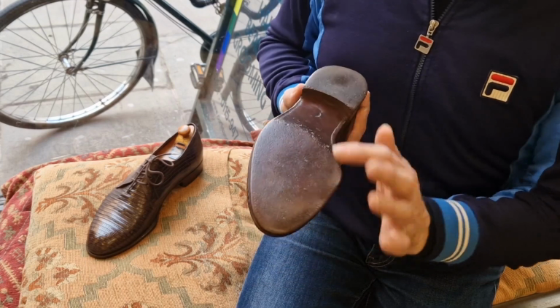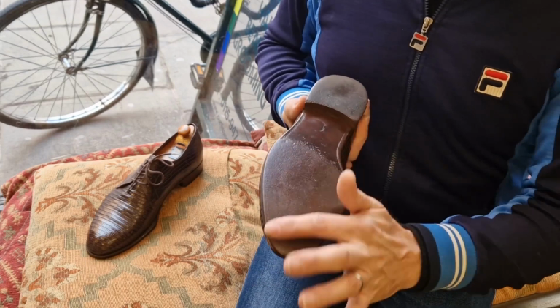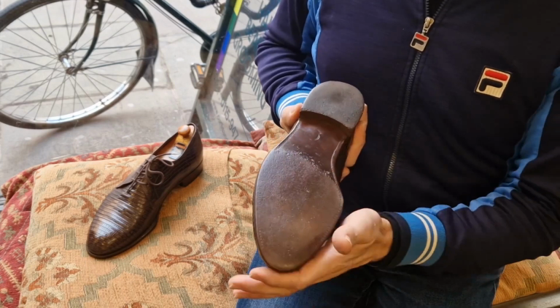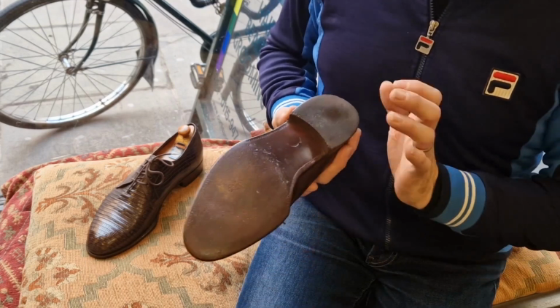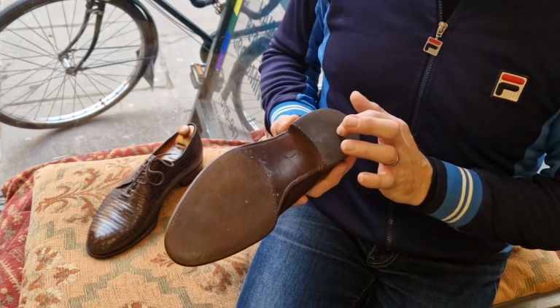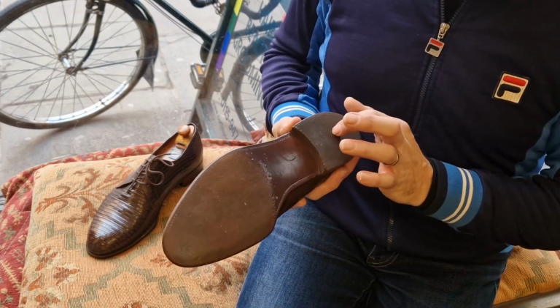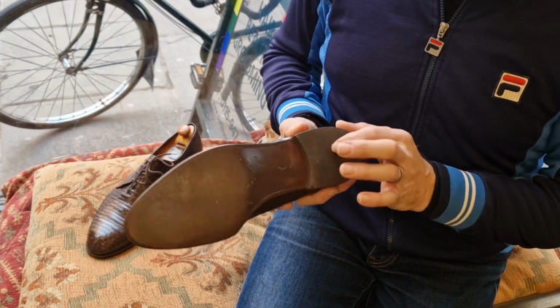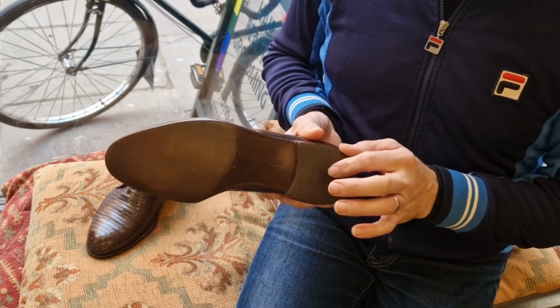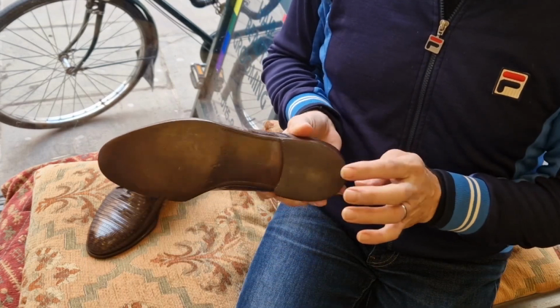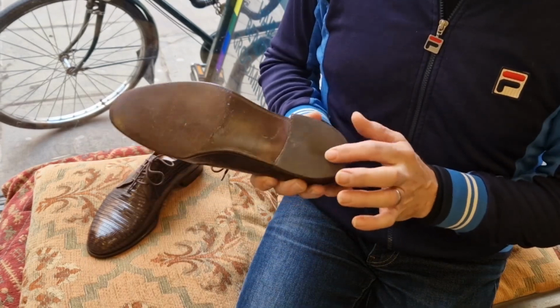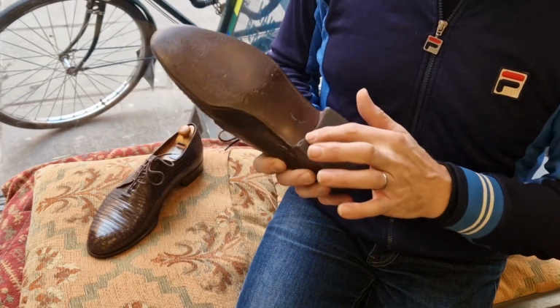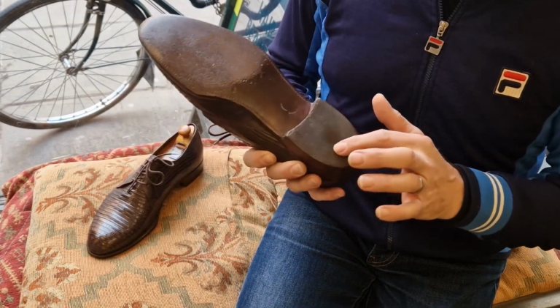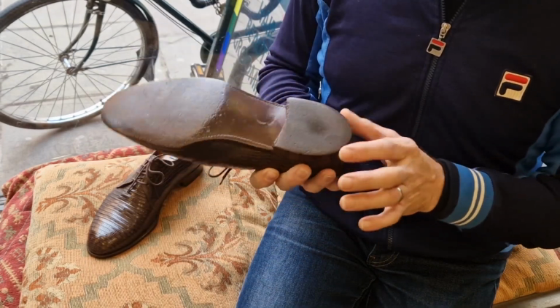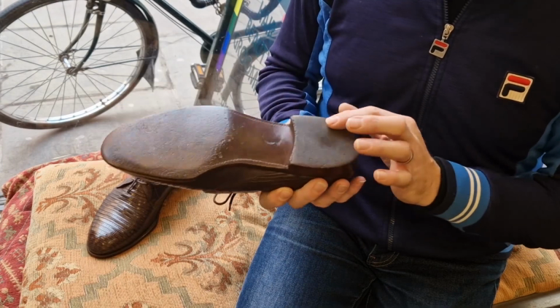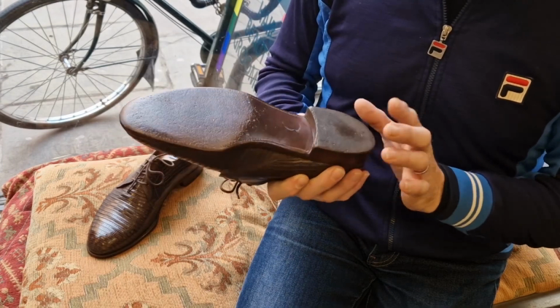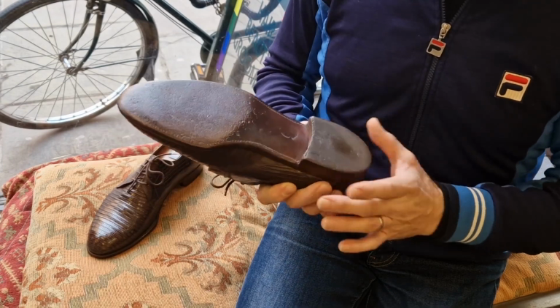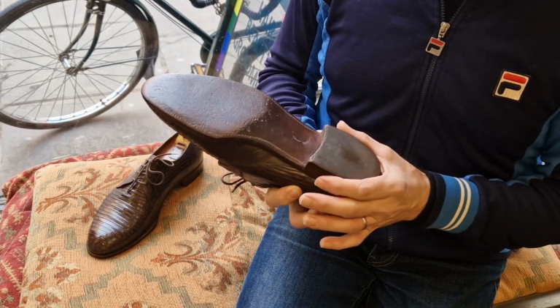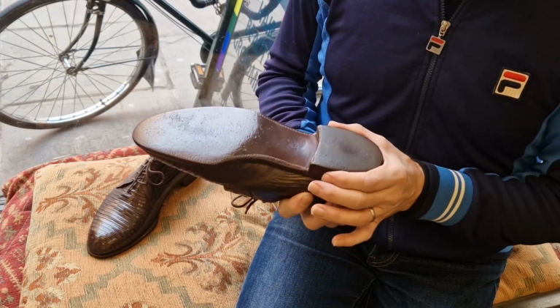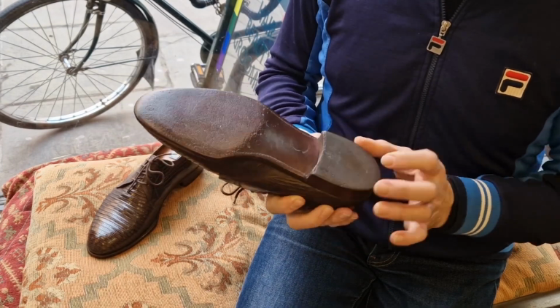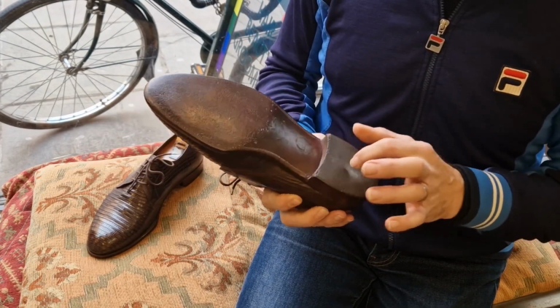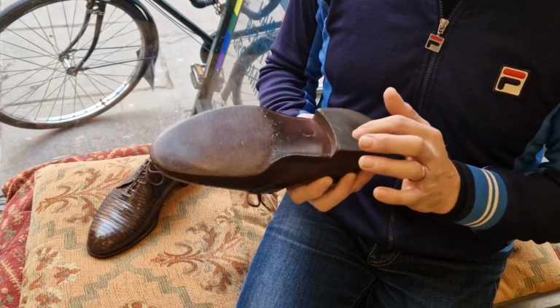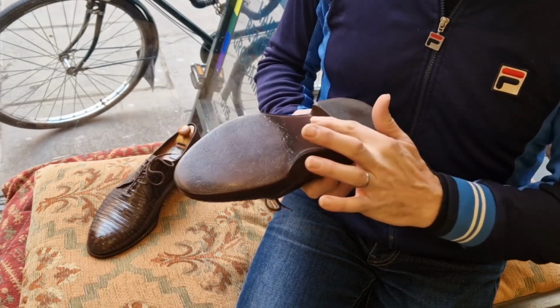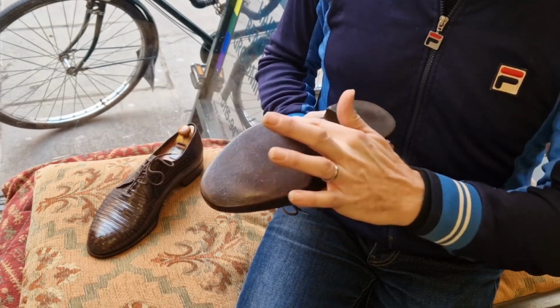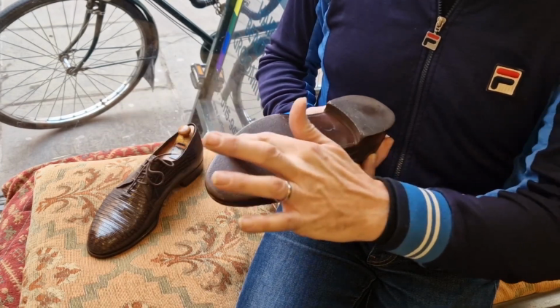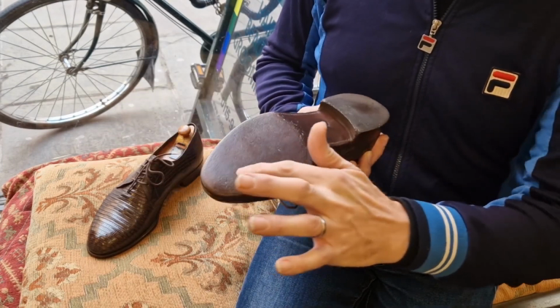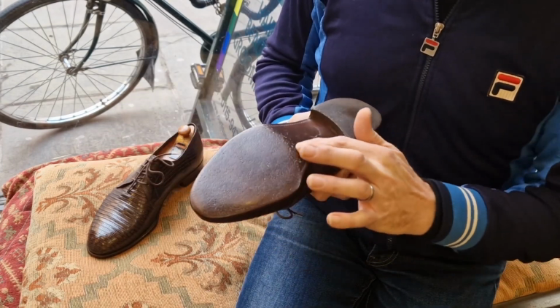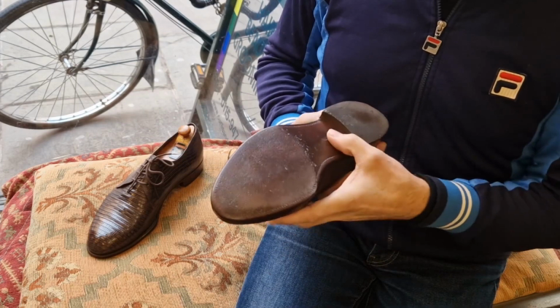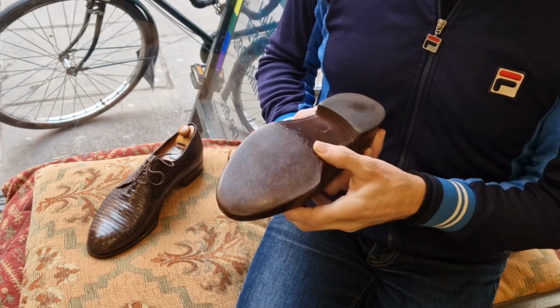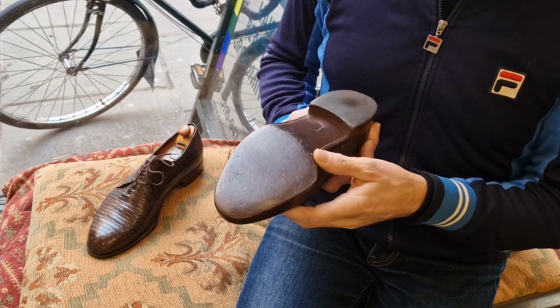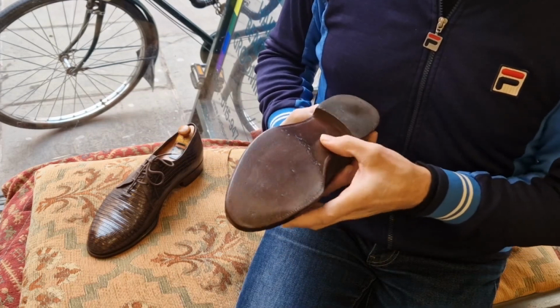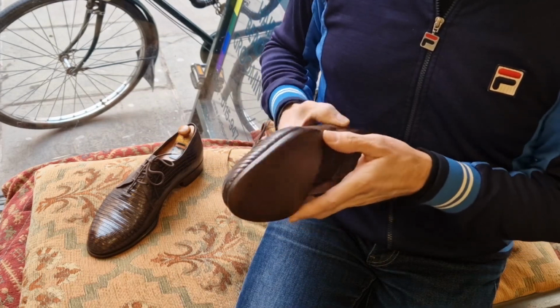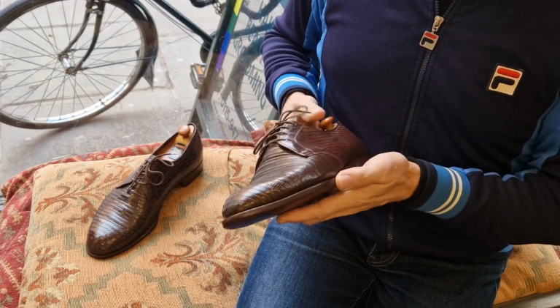I've got the original soles. That's not an original heel — that's a replacement heel cover, probably done in the 1960s. It's pretty old, but that is the original sole and it's all flexible.